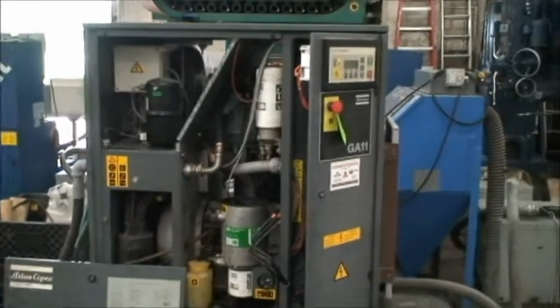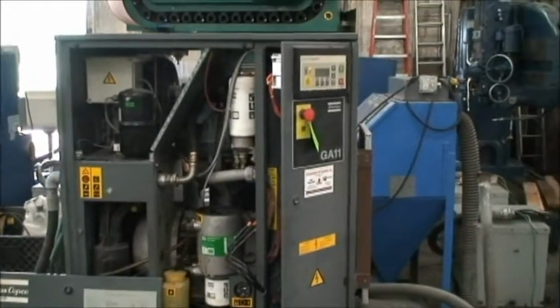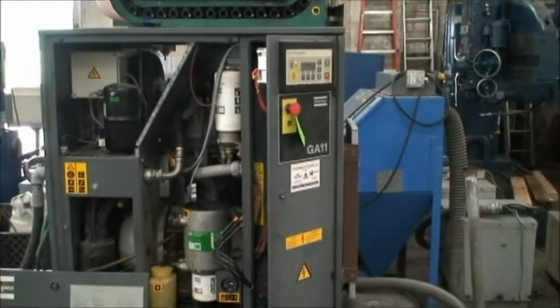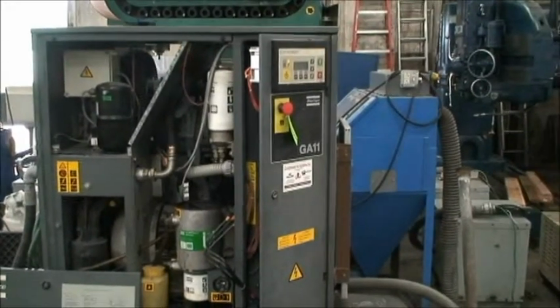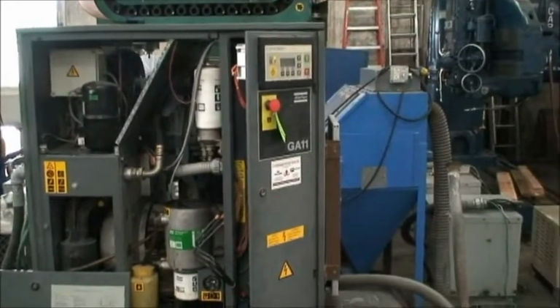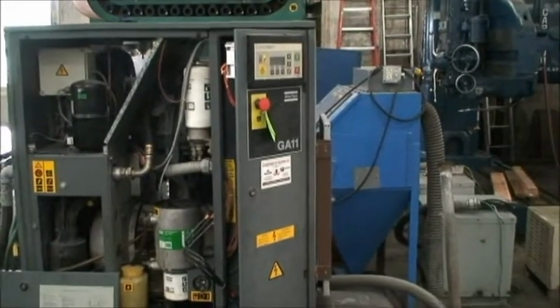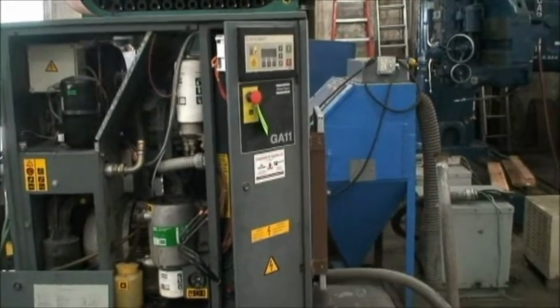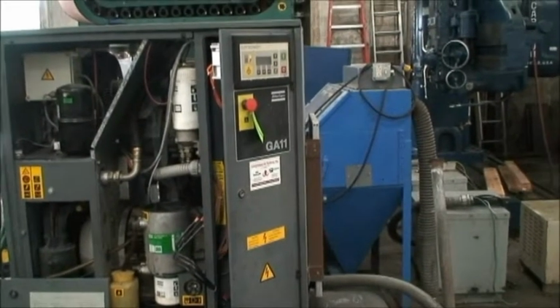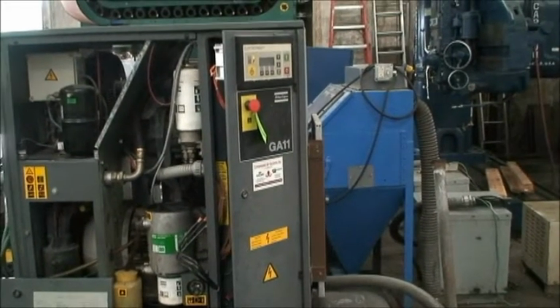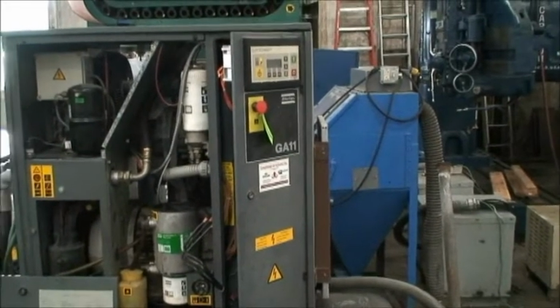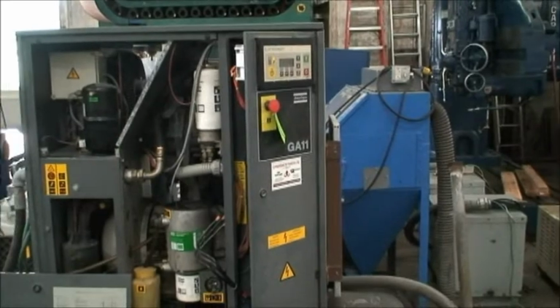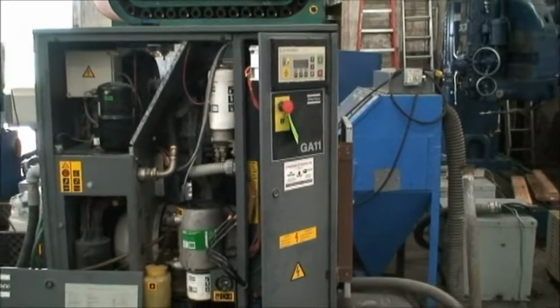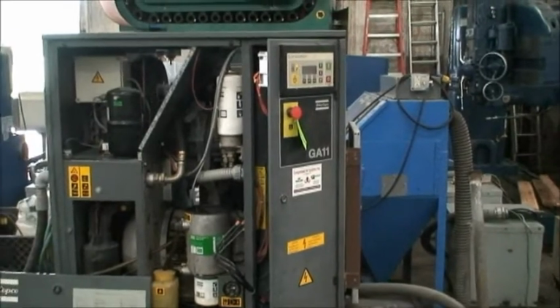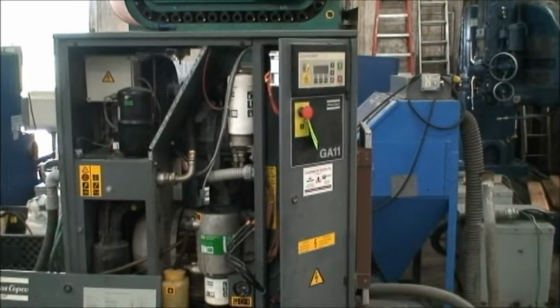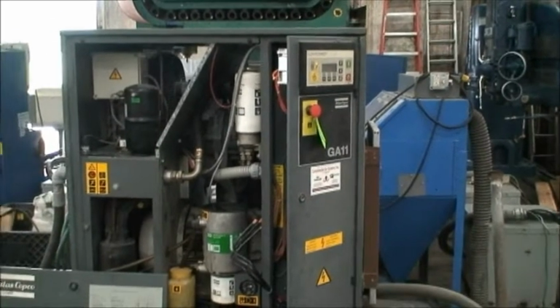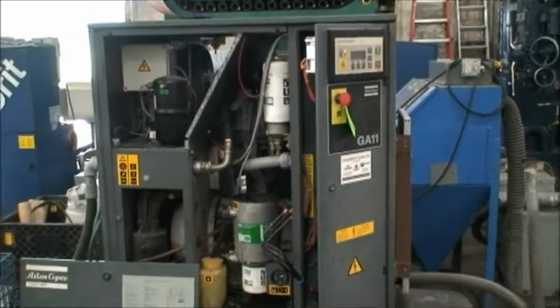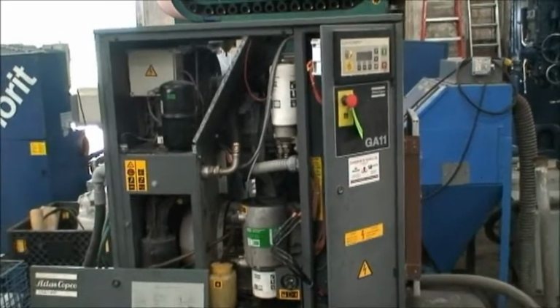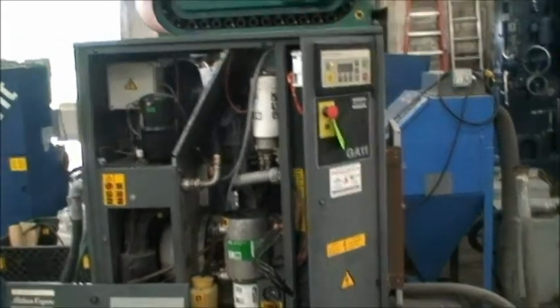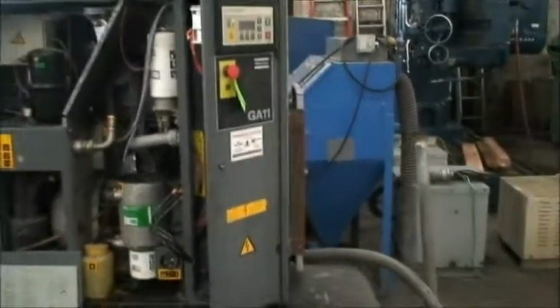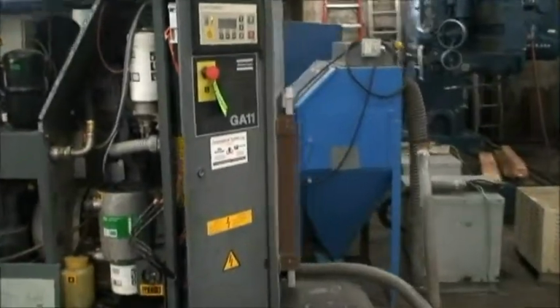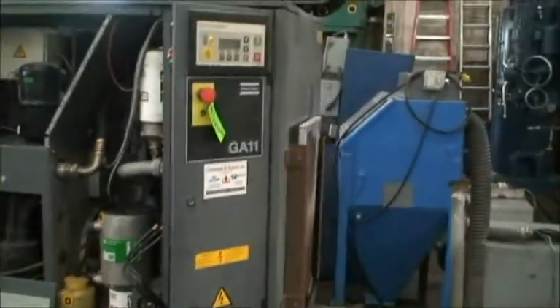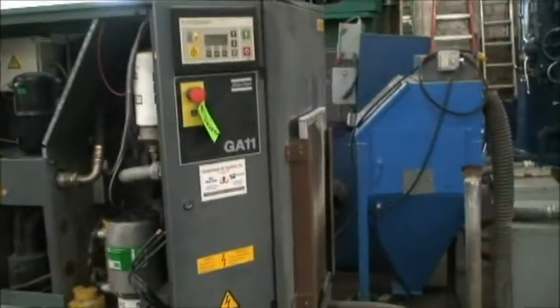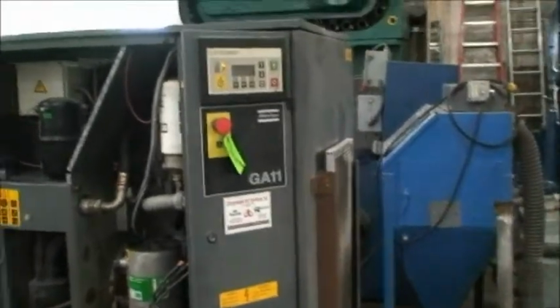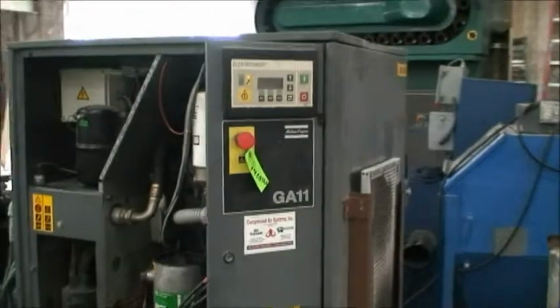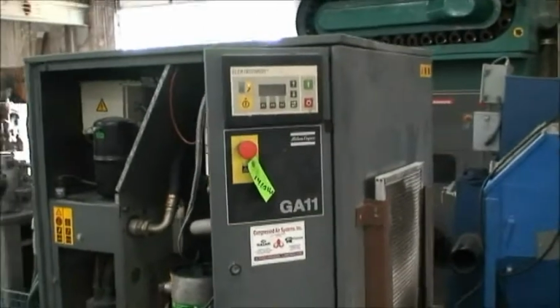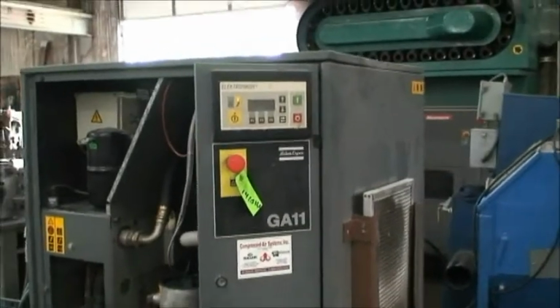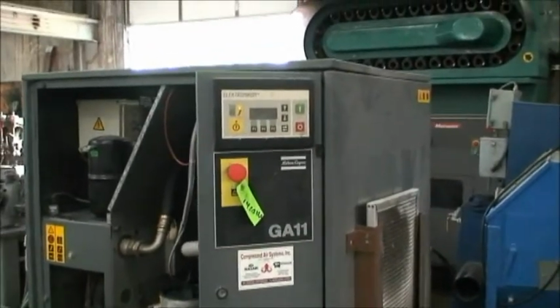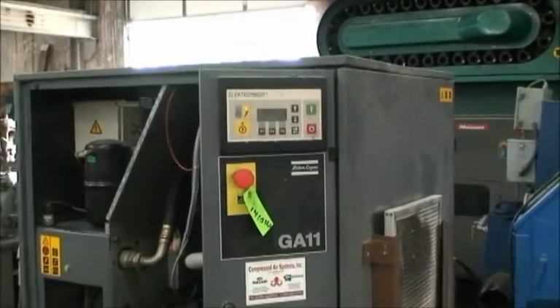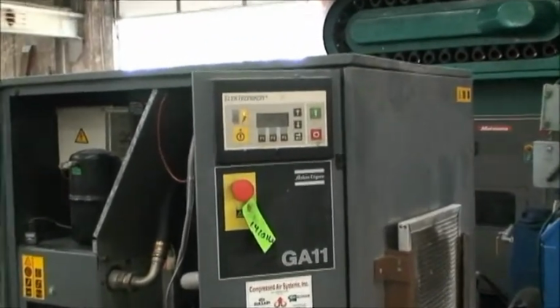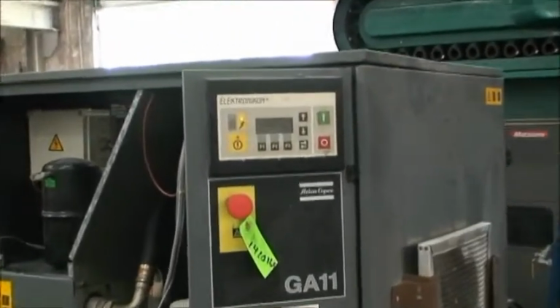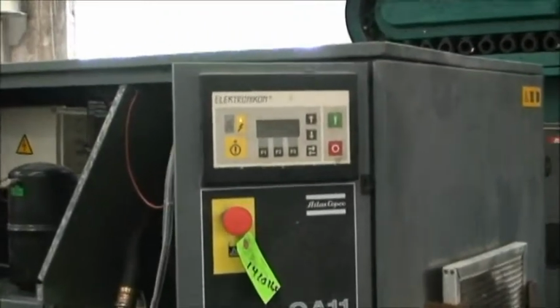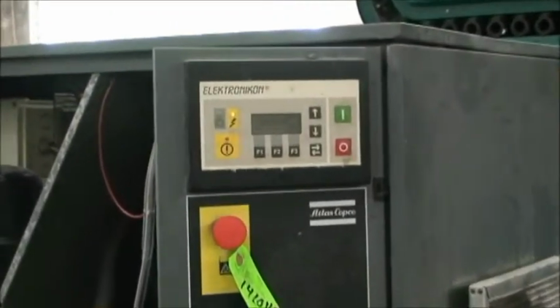It has what they call an electronic digital display unit and controls which are over here, and we'll show you that in operation.